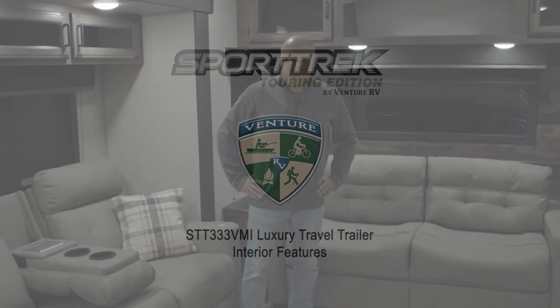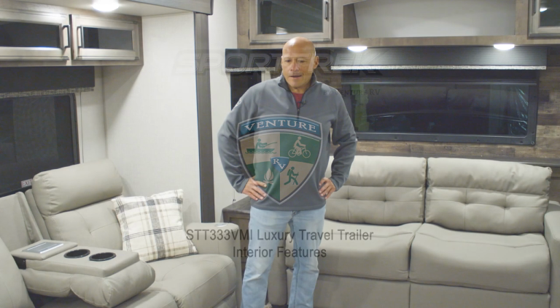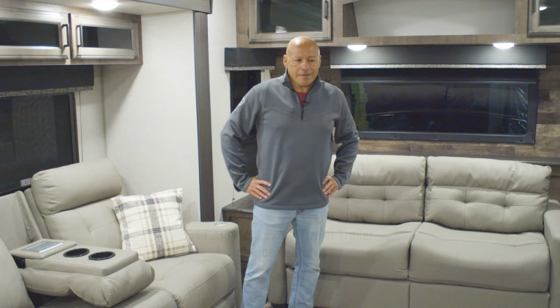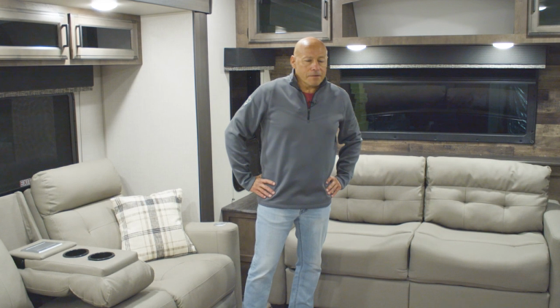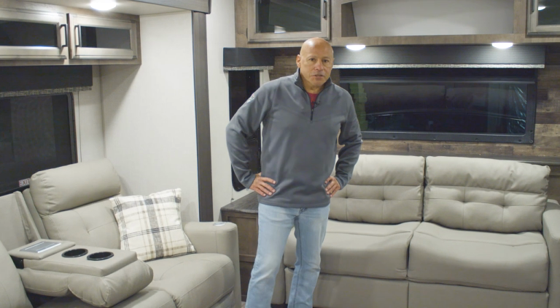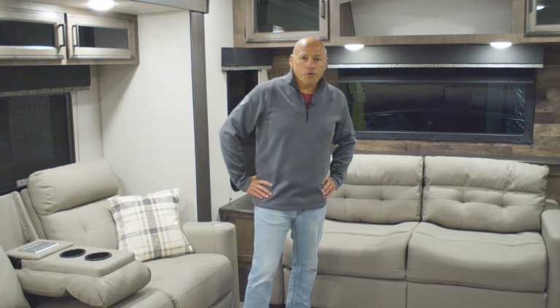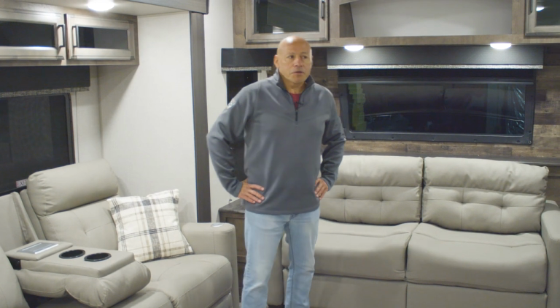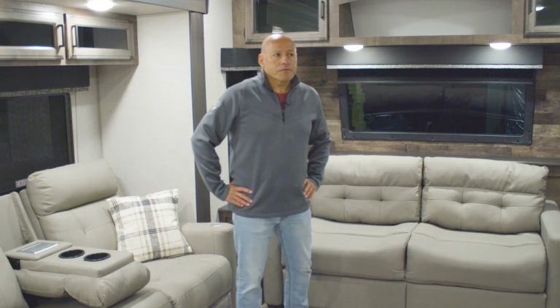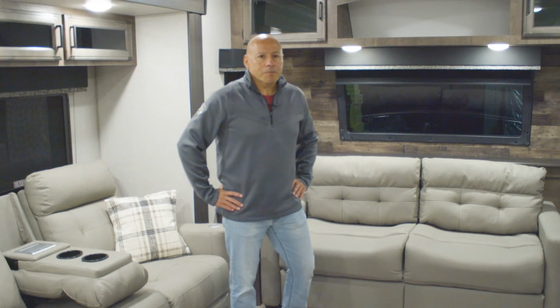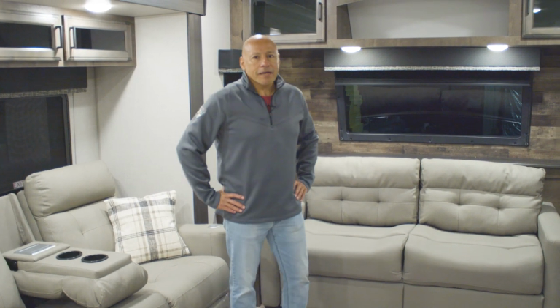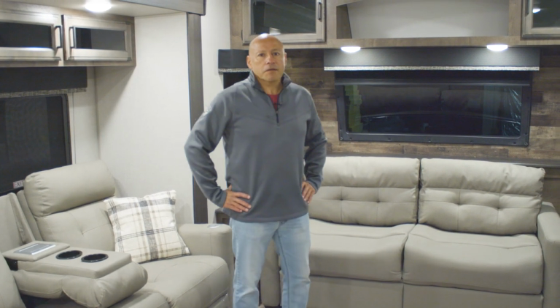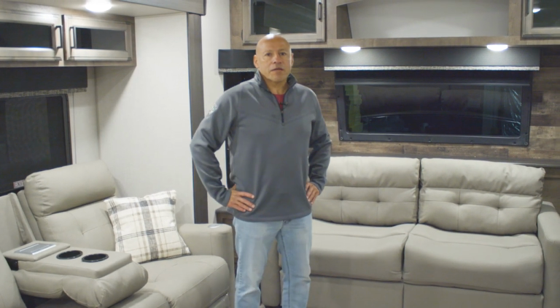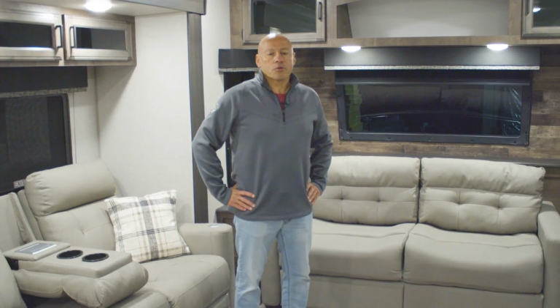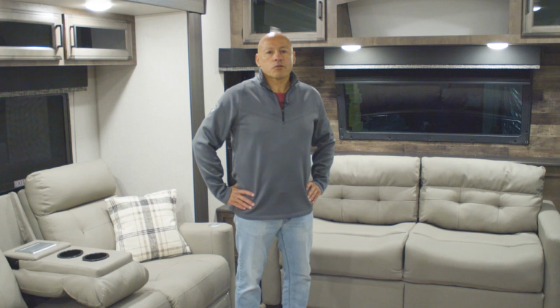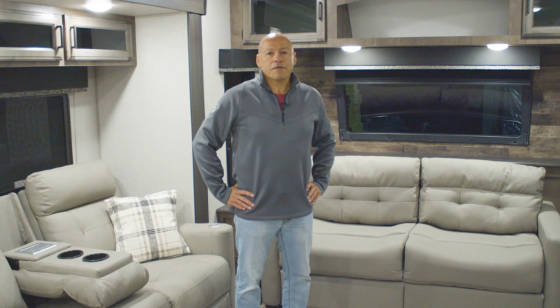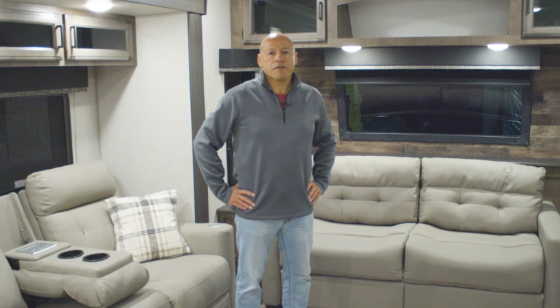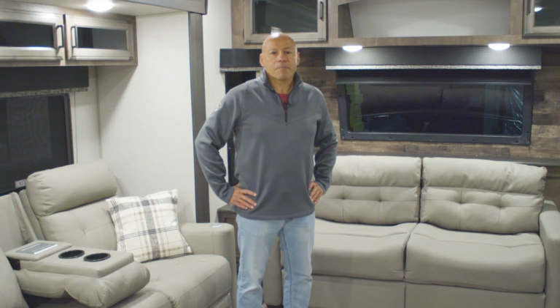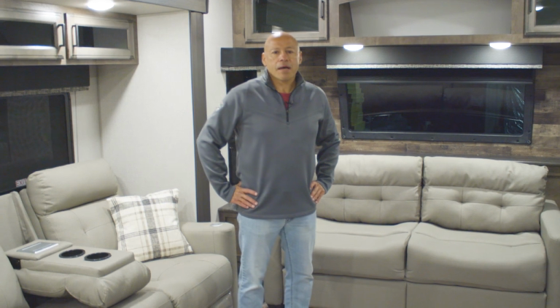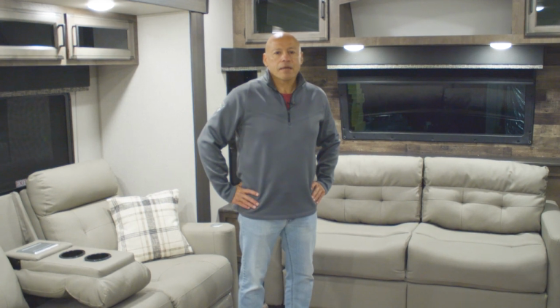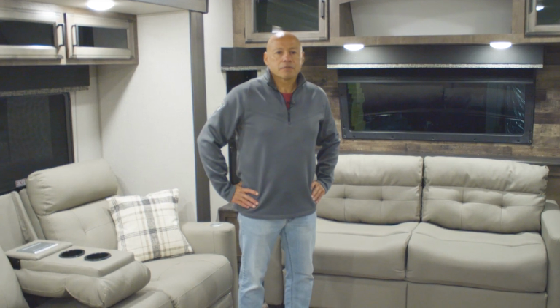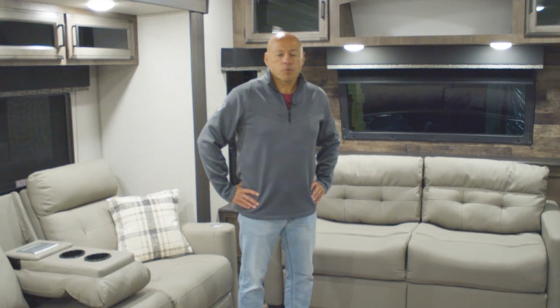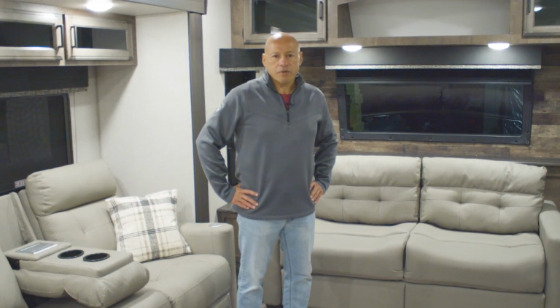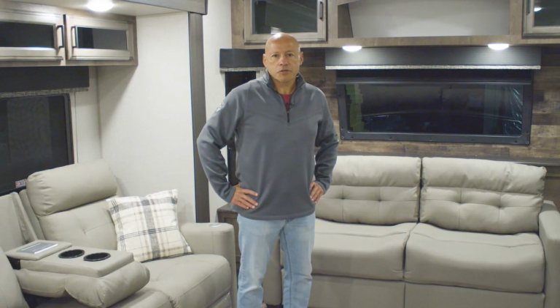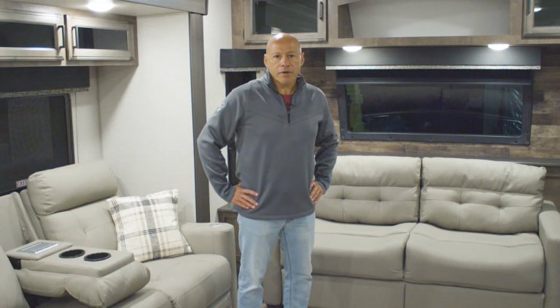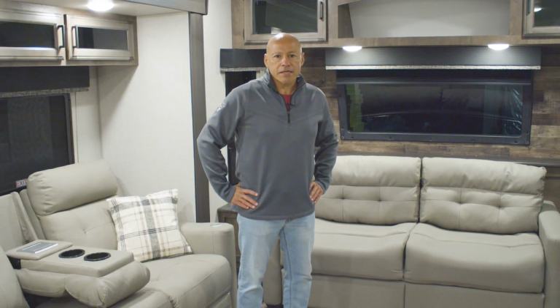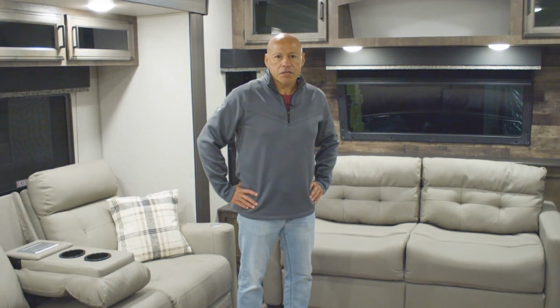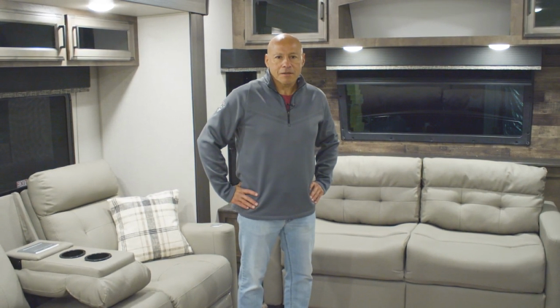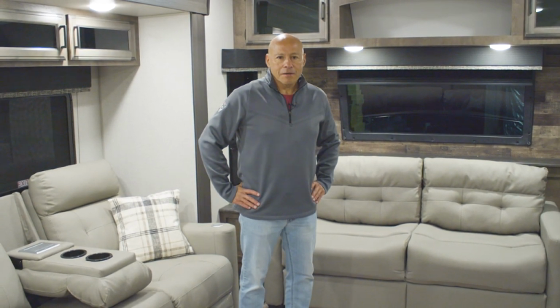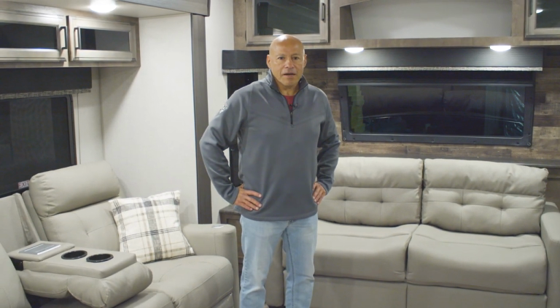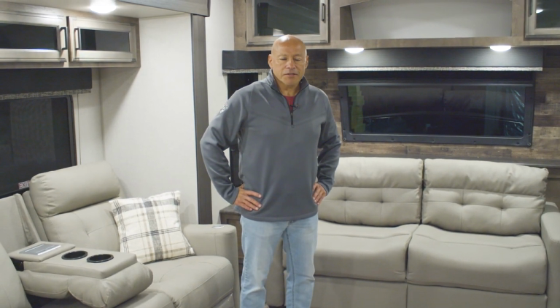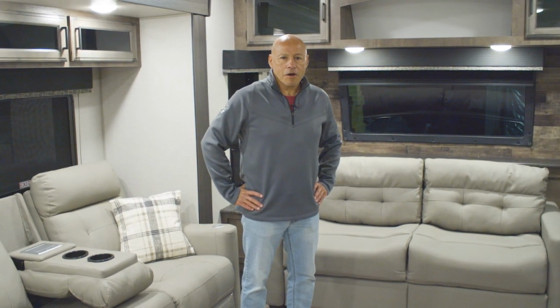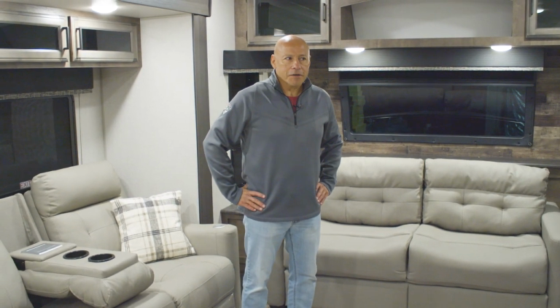Hi, today I want to show you the new floor plan, the 333 VMI Sport Trek Touring Edition by Venture RV.